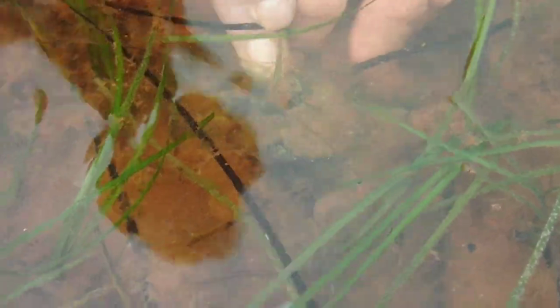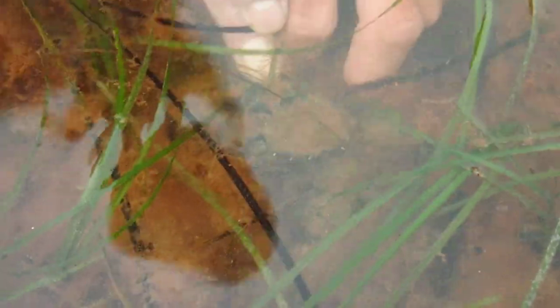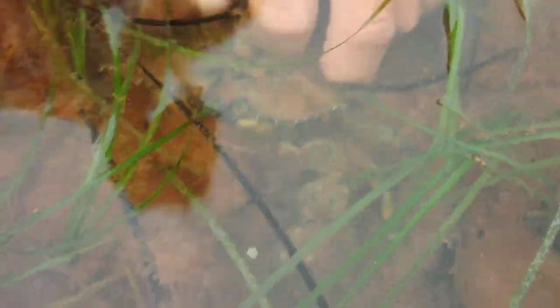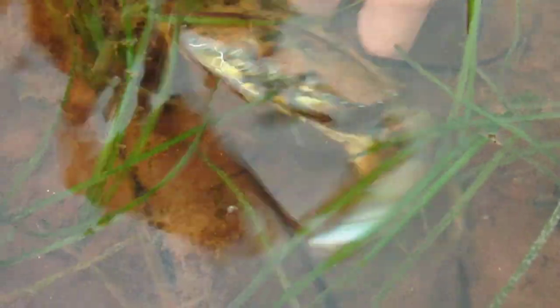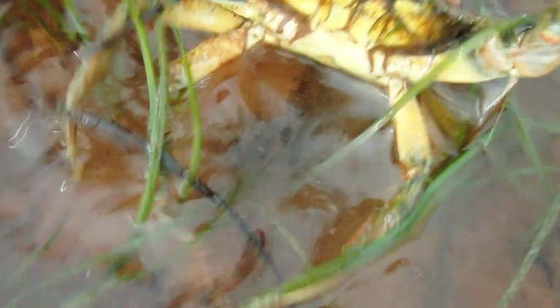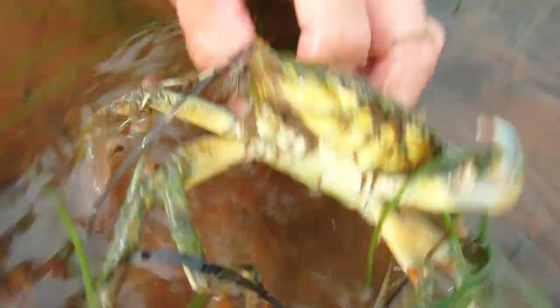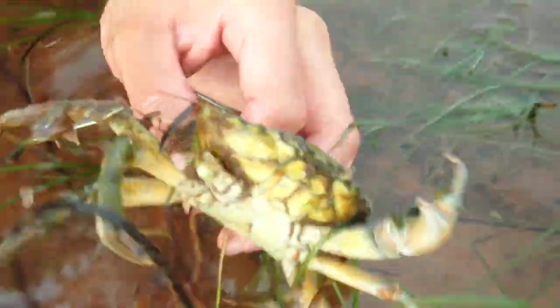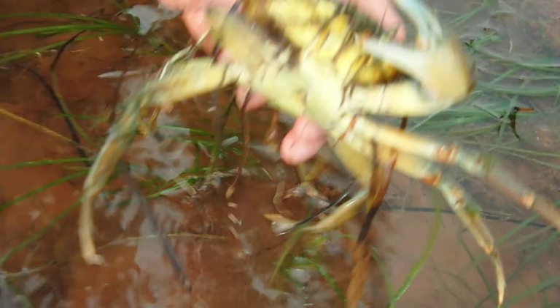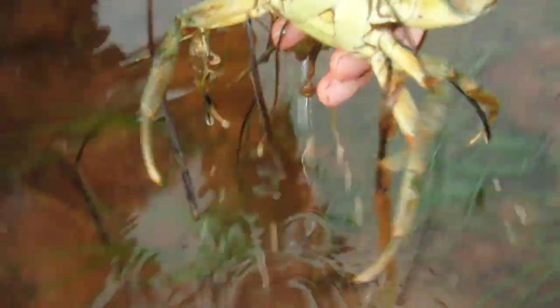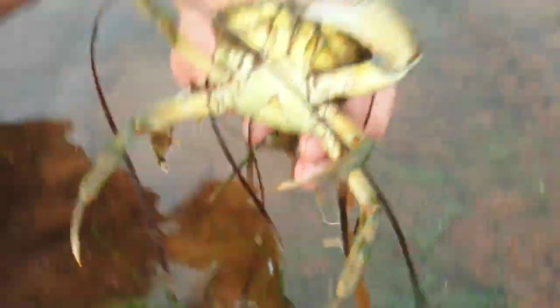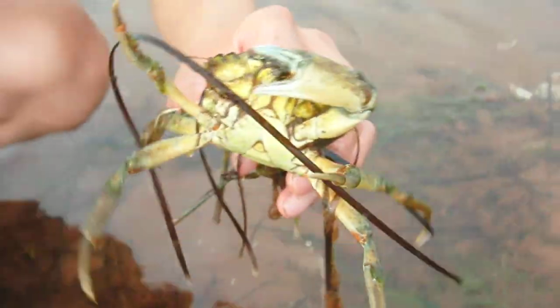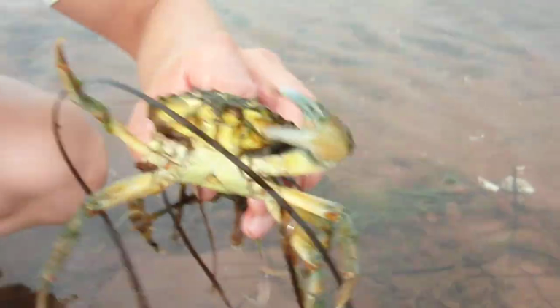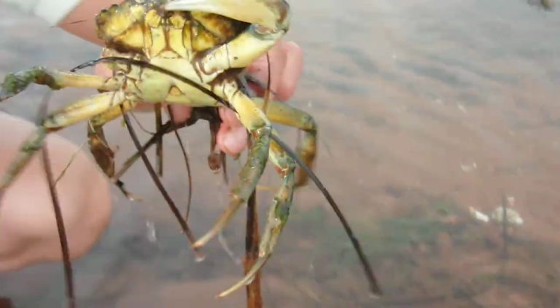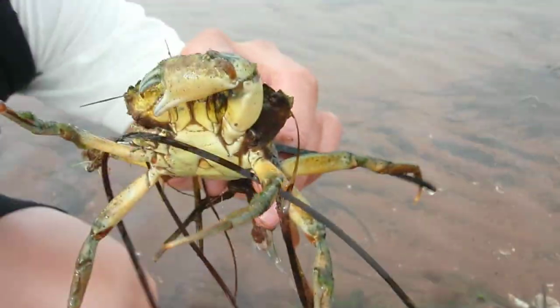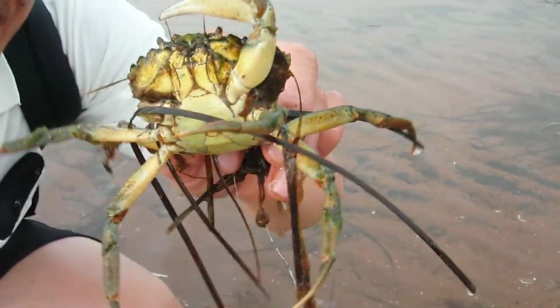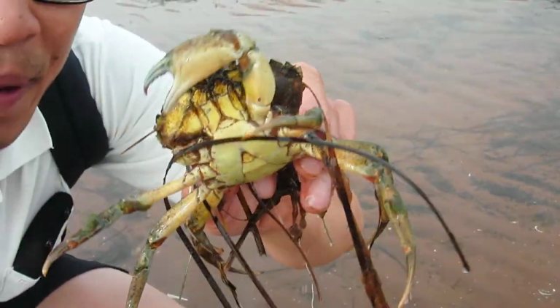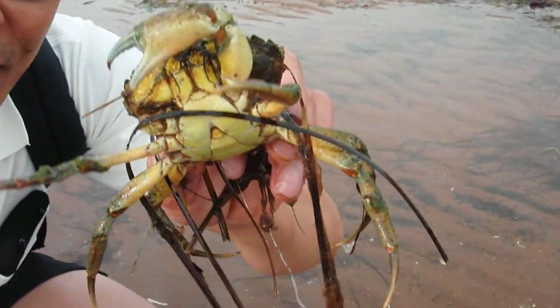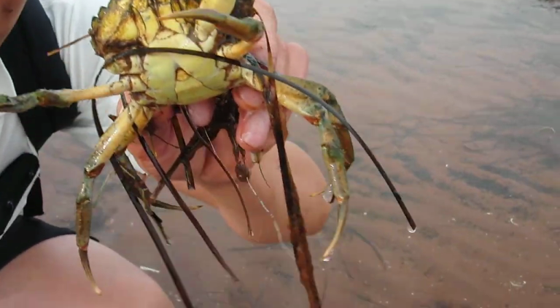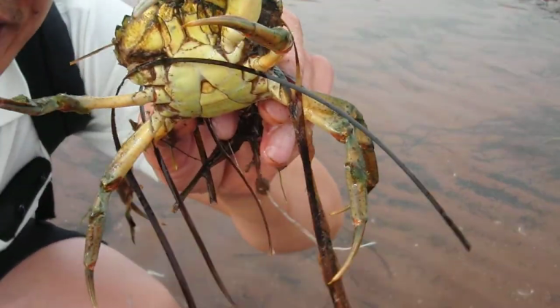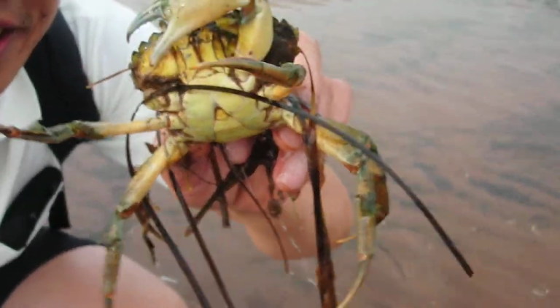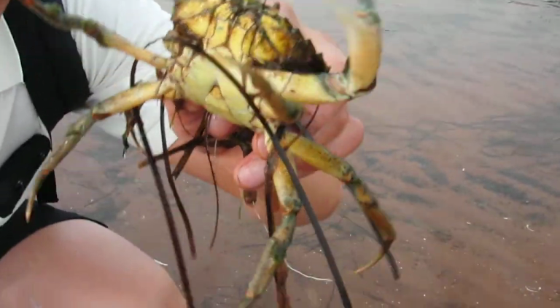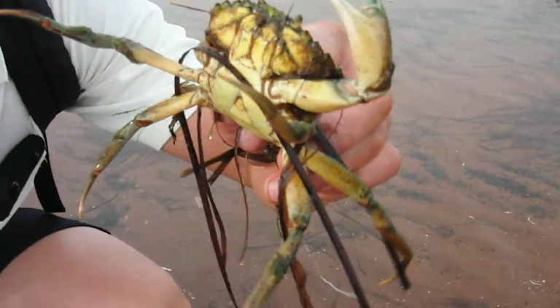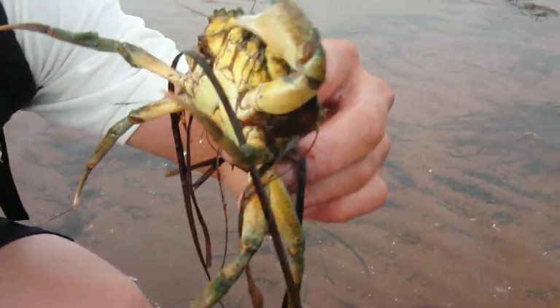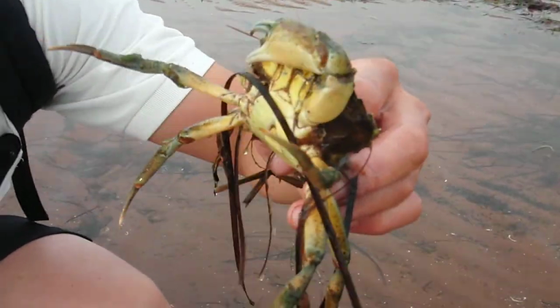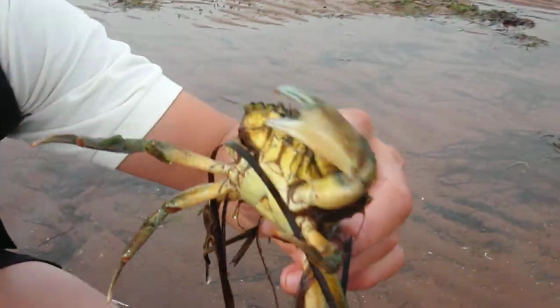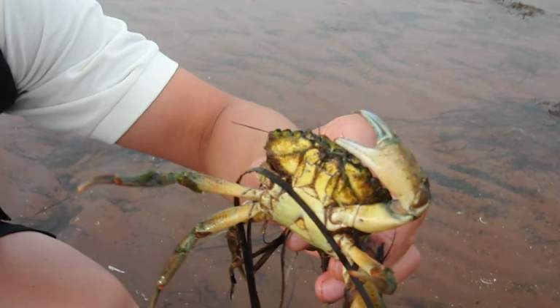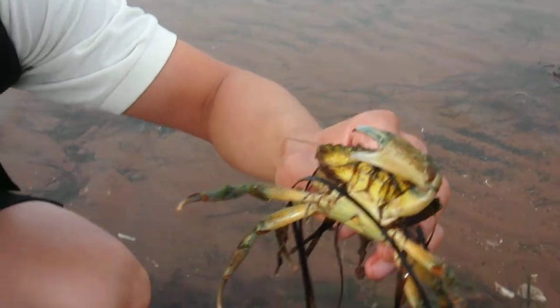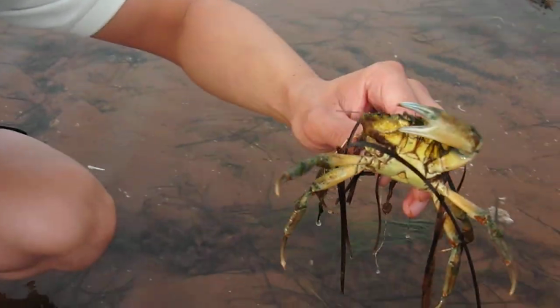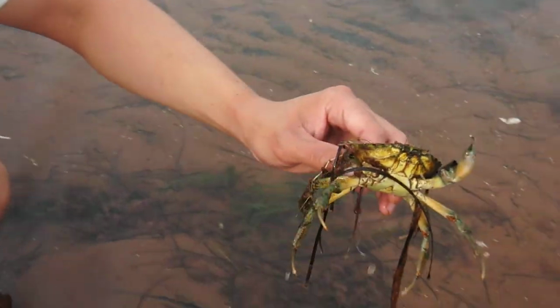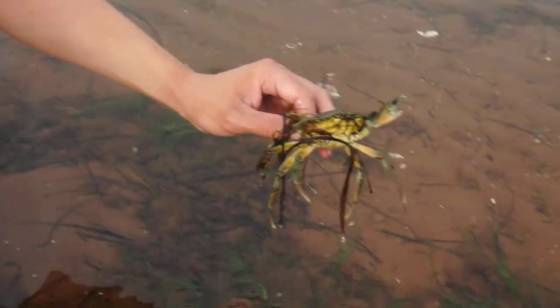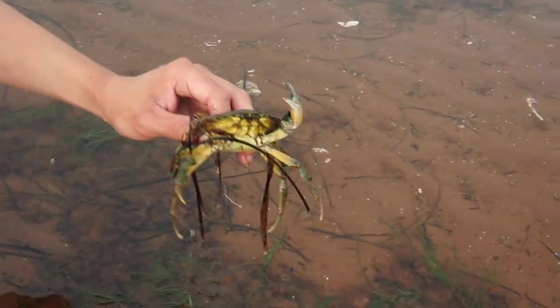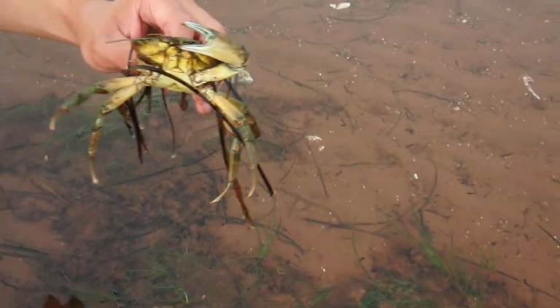Whoa, he's lively! Look at that guy. He lost one of his legs in battle already. Now he is ferocious. Watch when I let him go — he's going to scuttle away real quick.